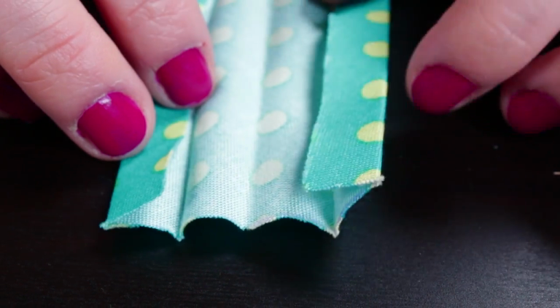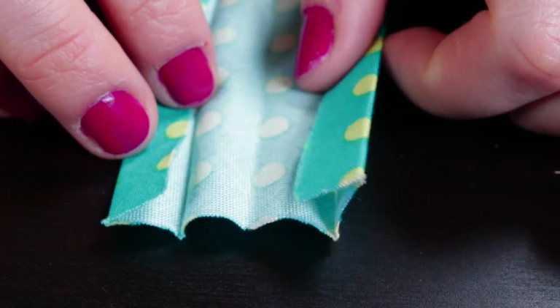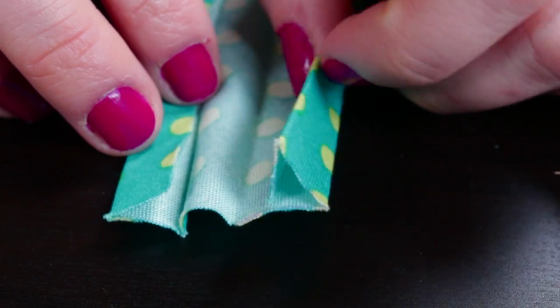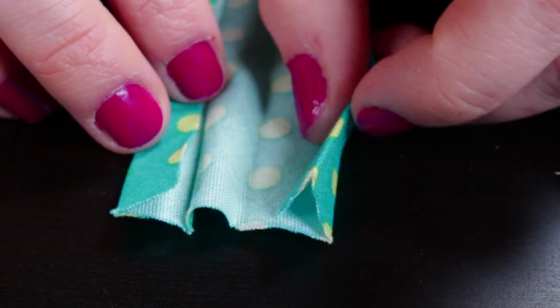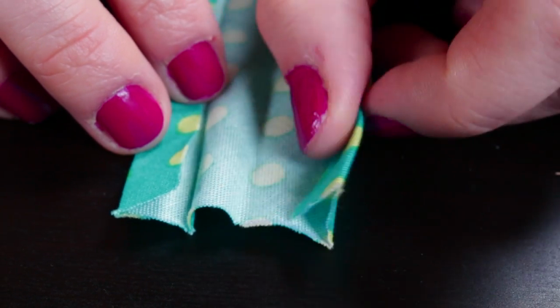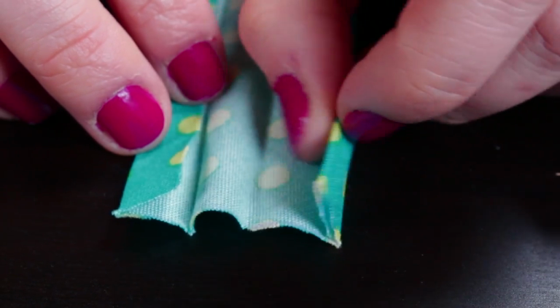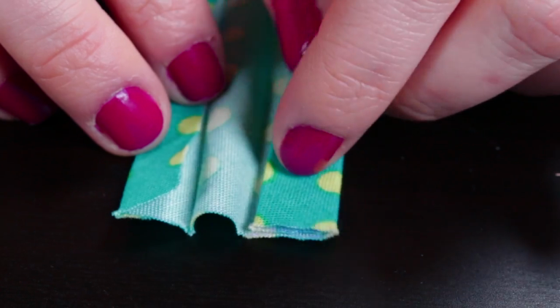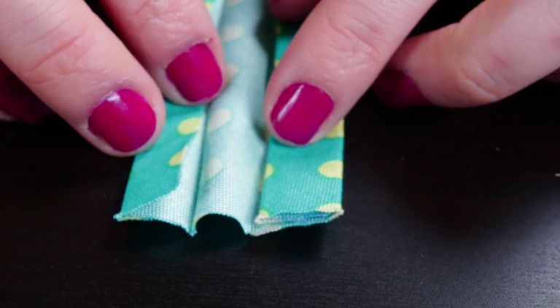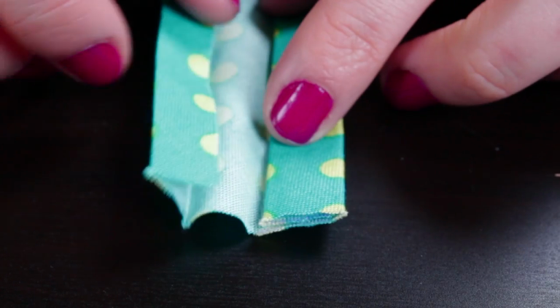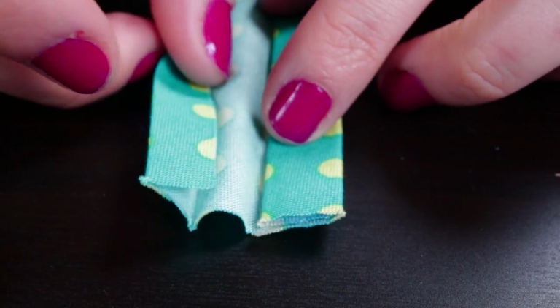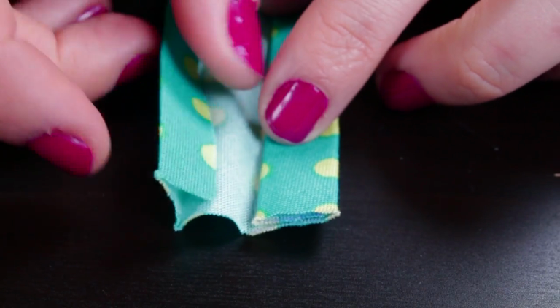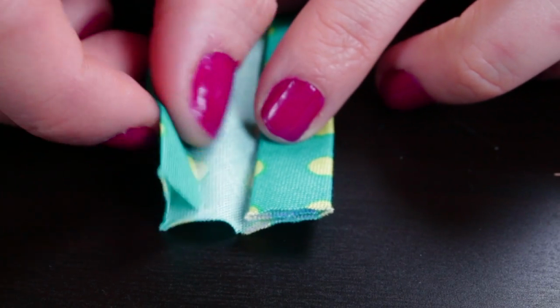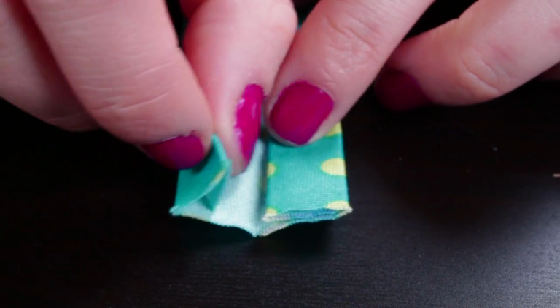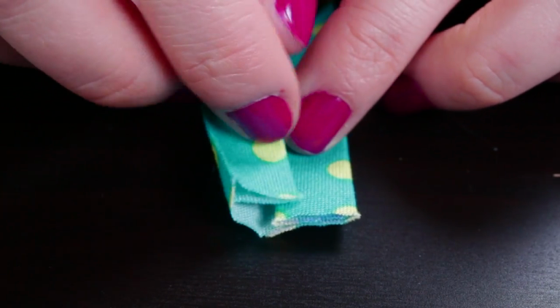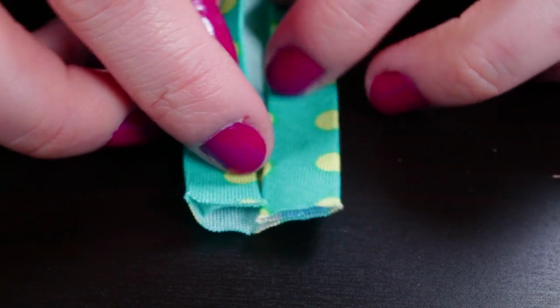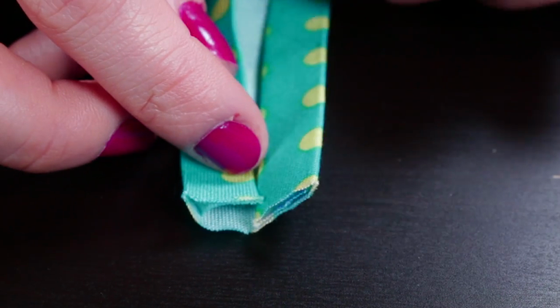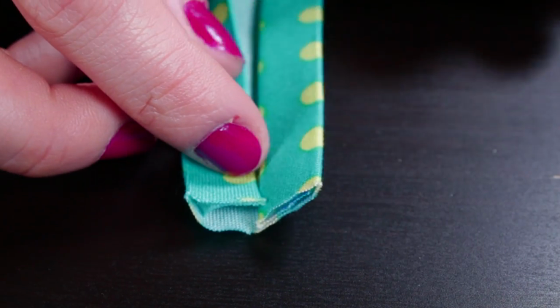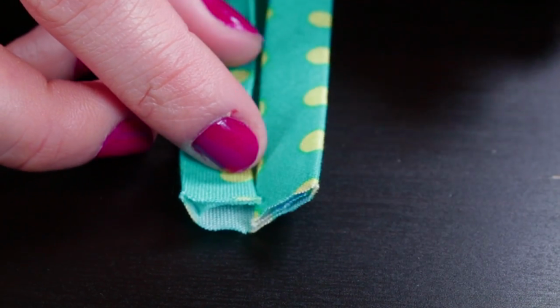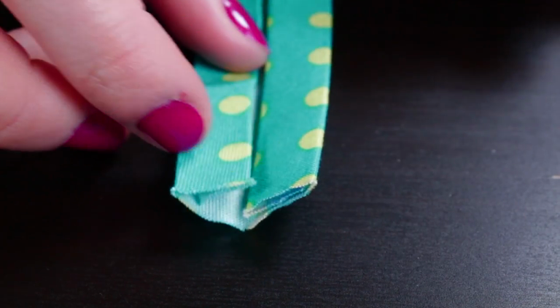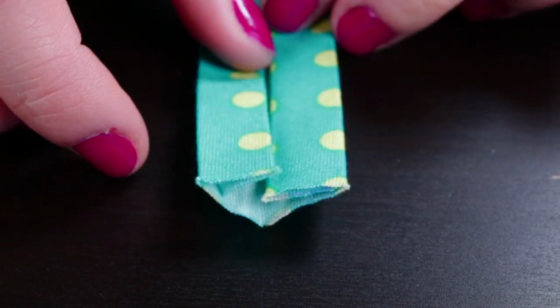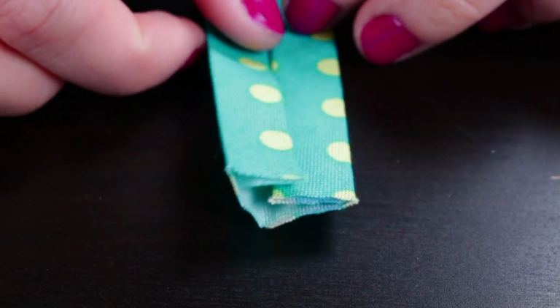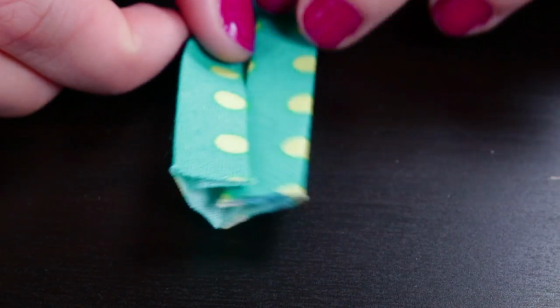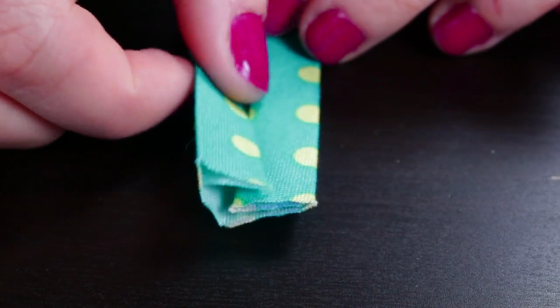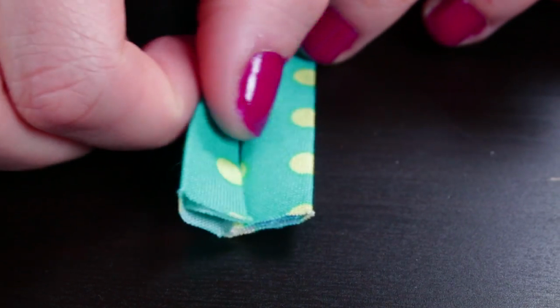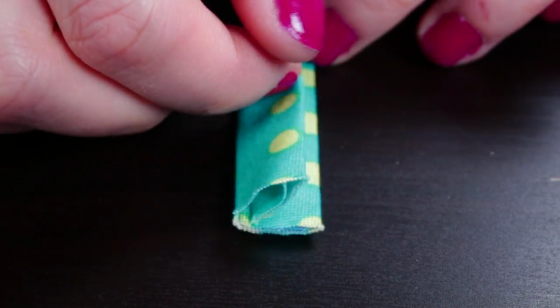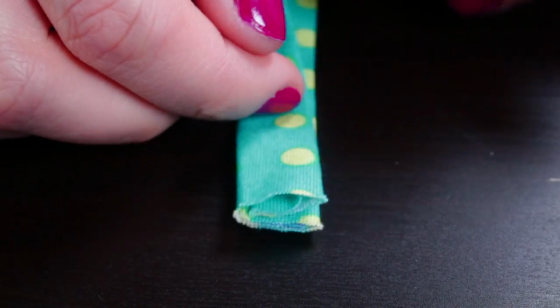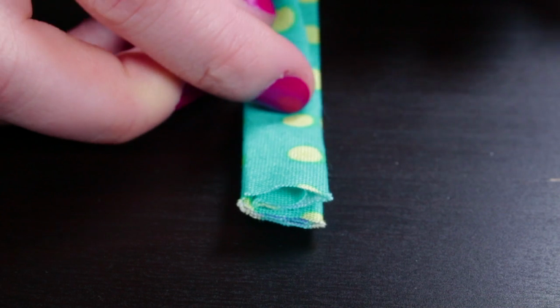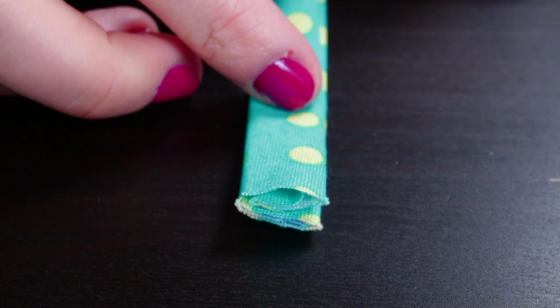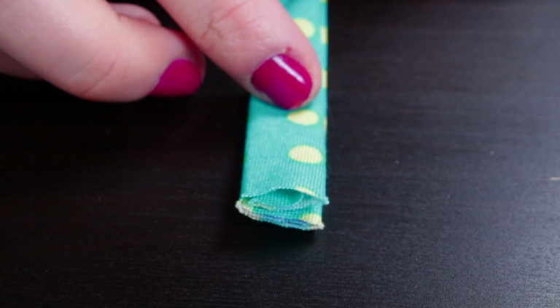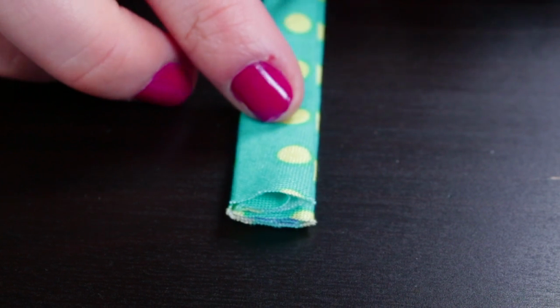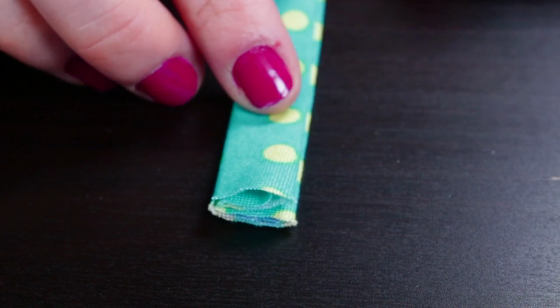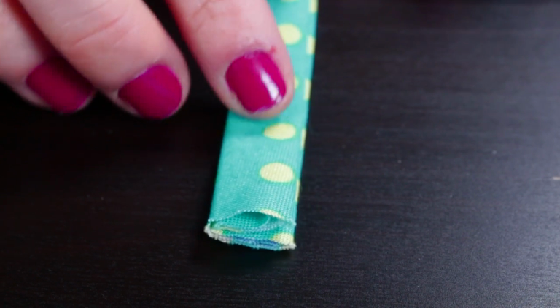Double fold bias tape is used more for large projects like quilts and blankets. Single fold can be used on smaller projects like pot holders and clothing.